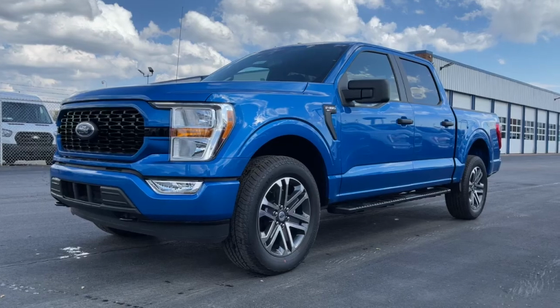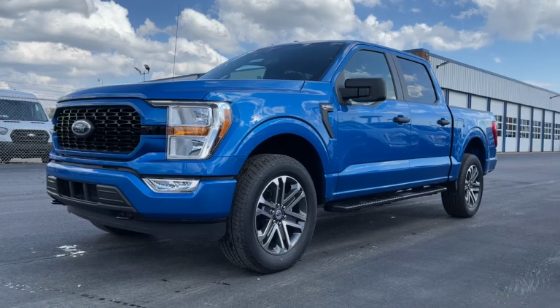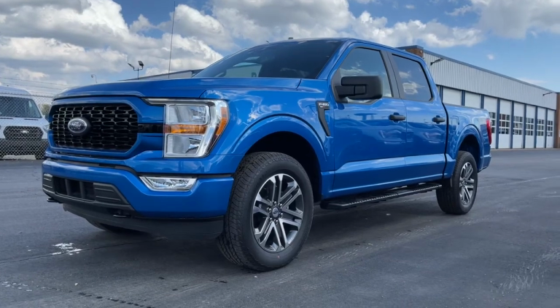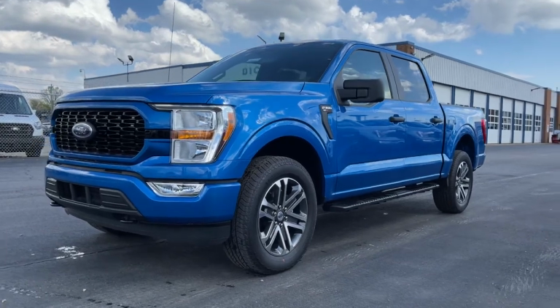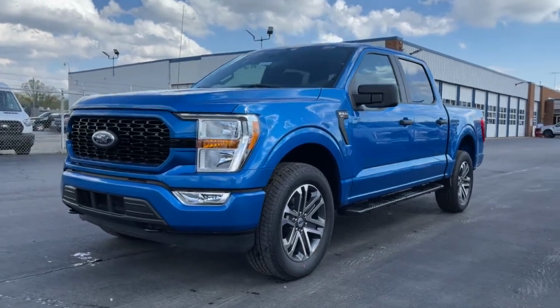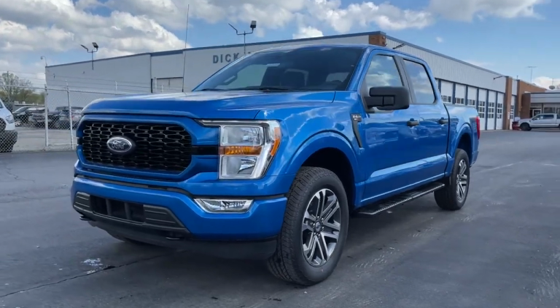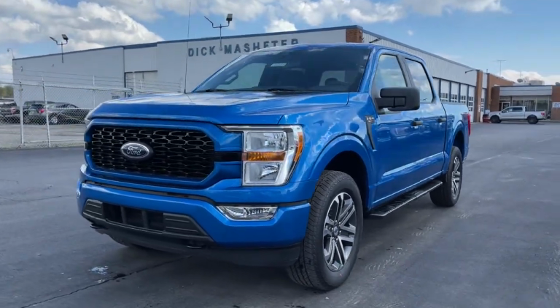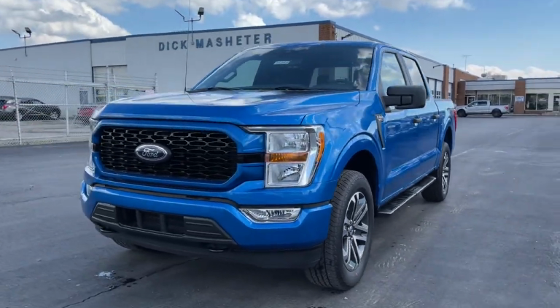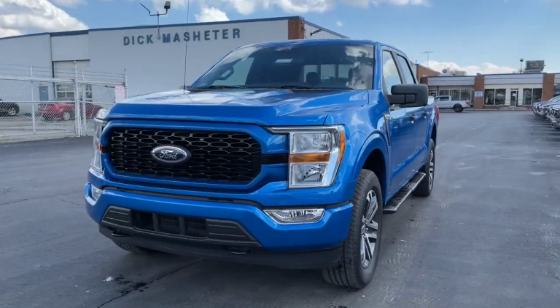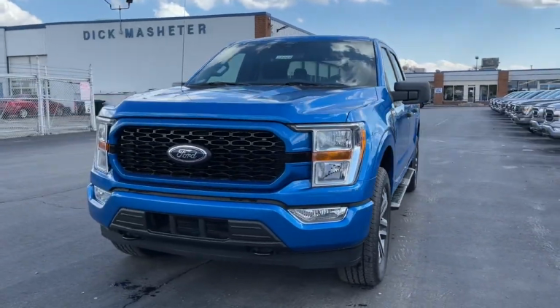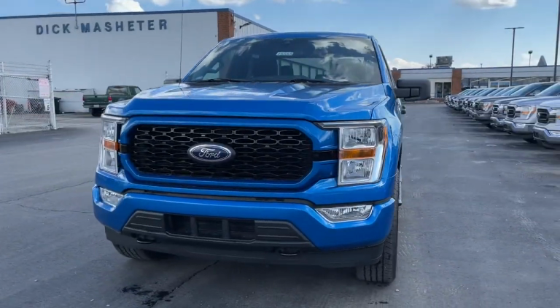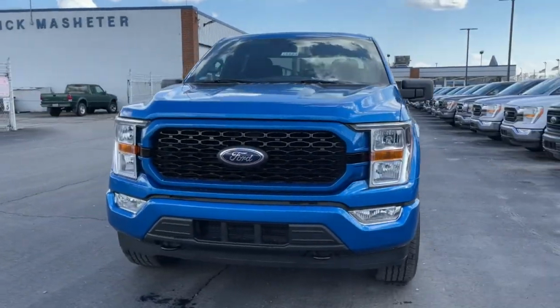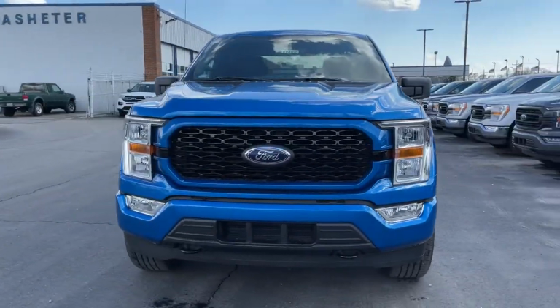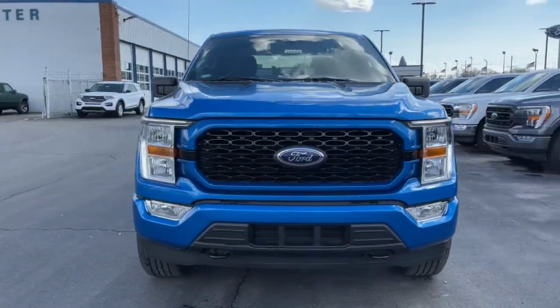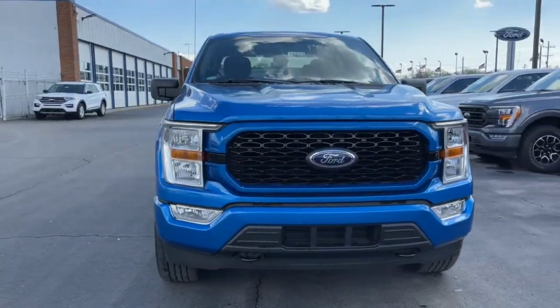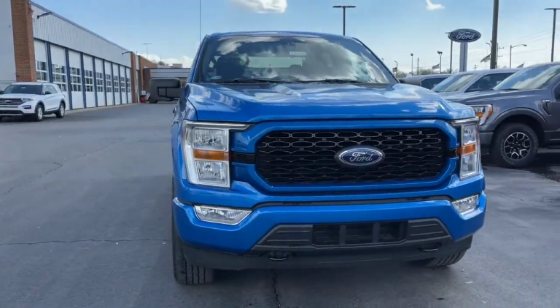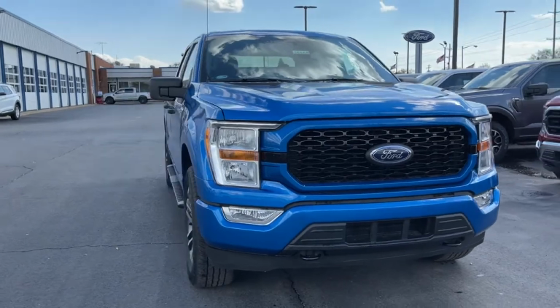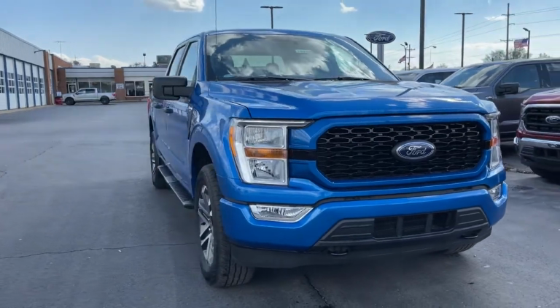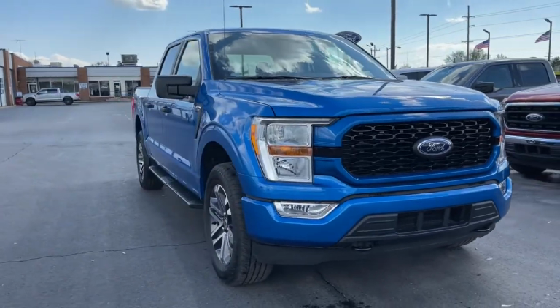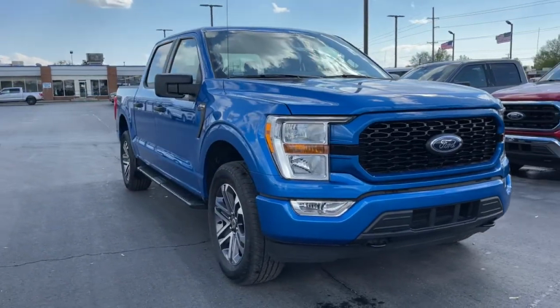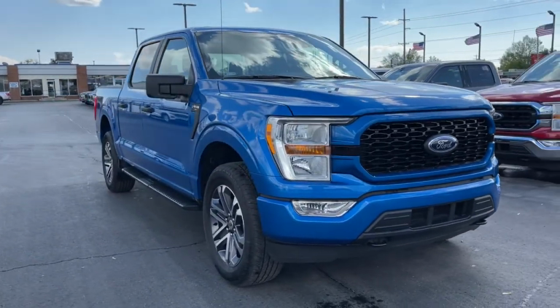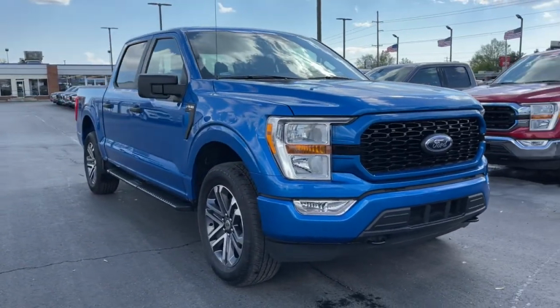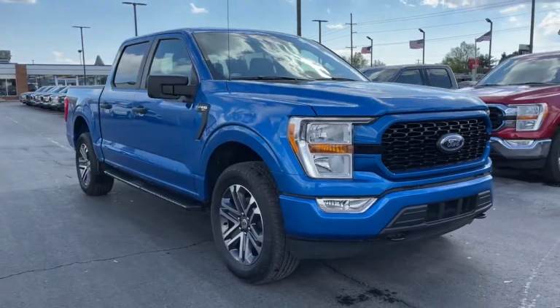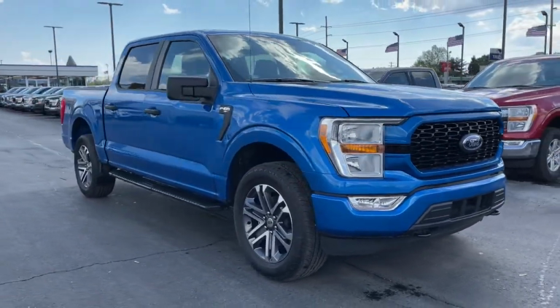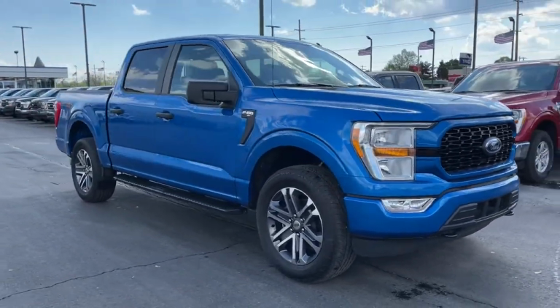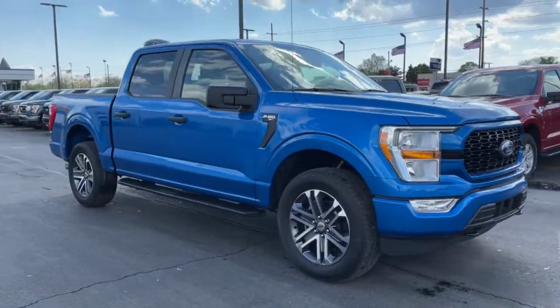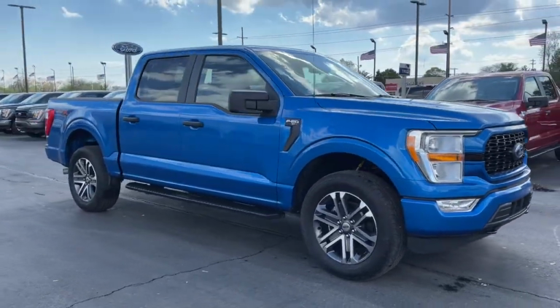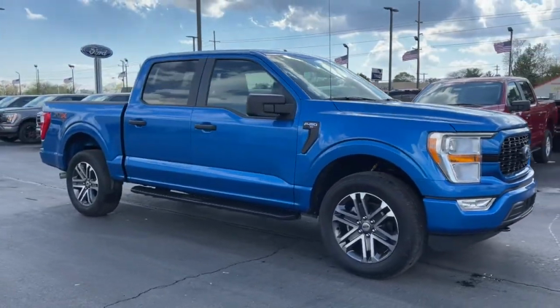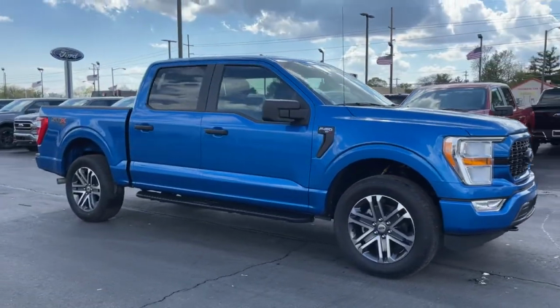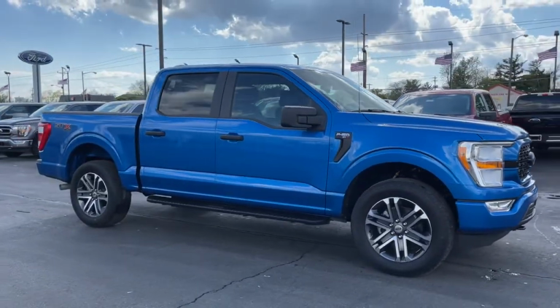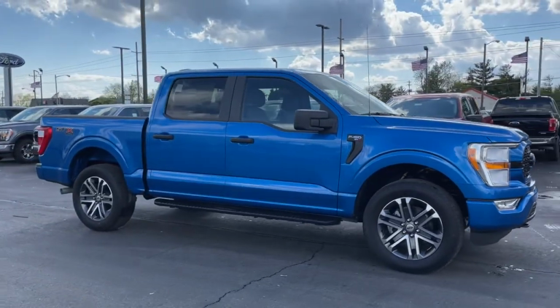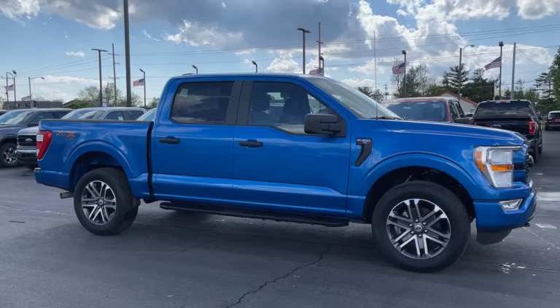Go home happy with the 2021 Ford F-150. This rugged F-150 is ready for work, off-roading, or a little R&R.